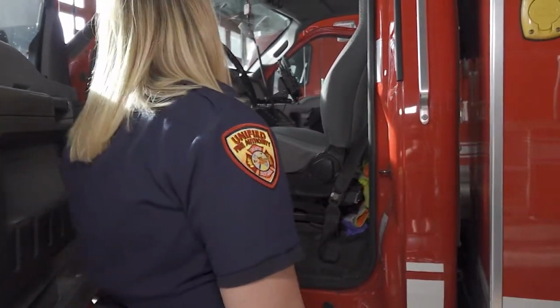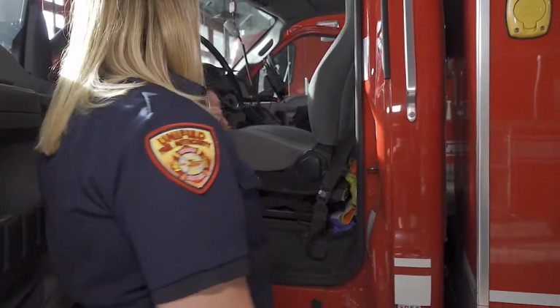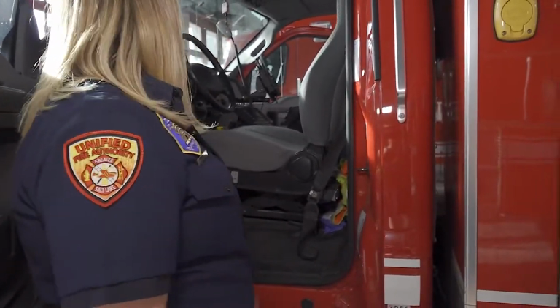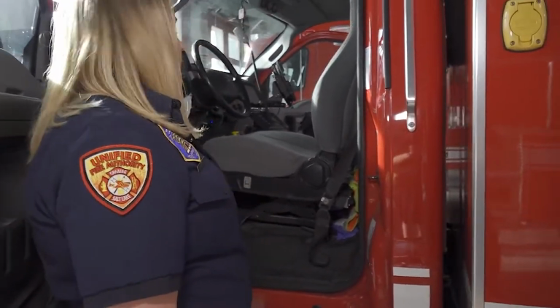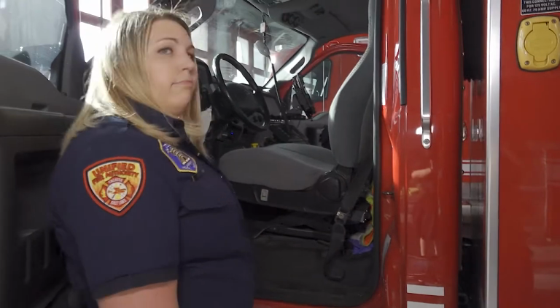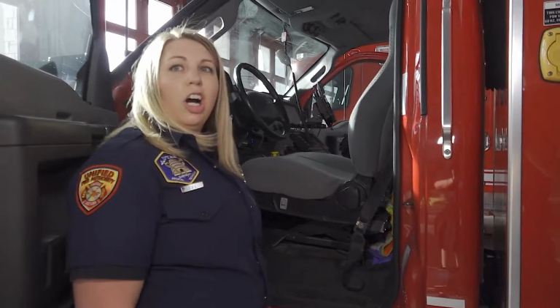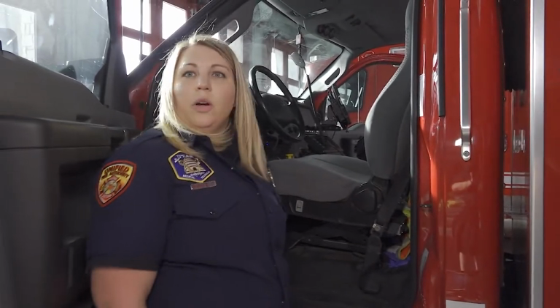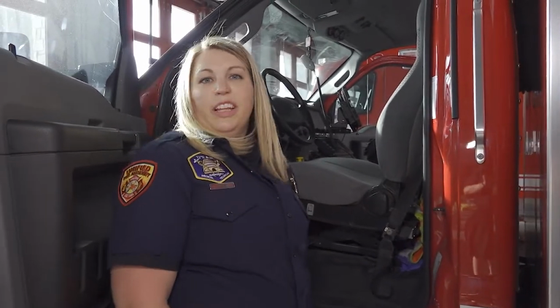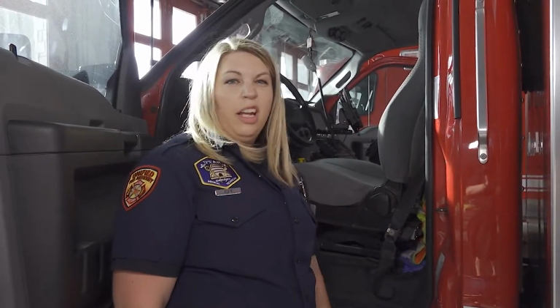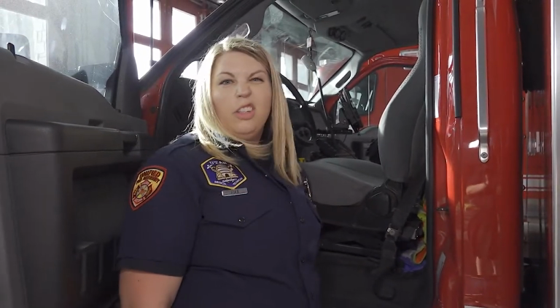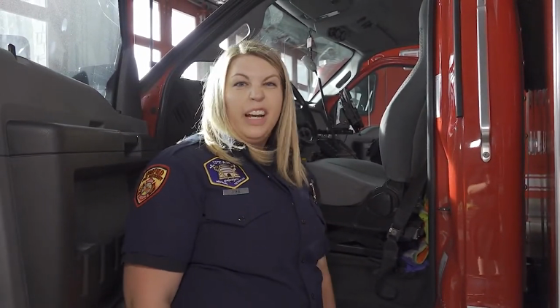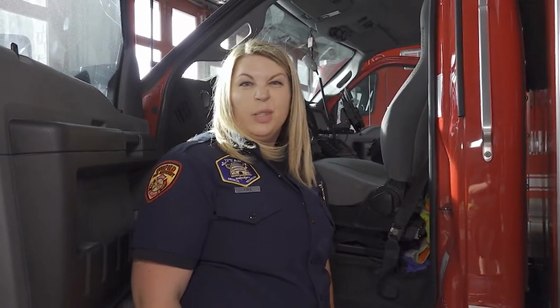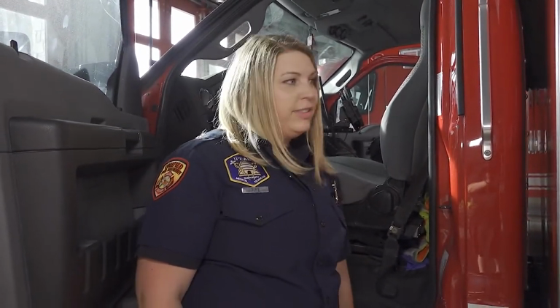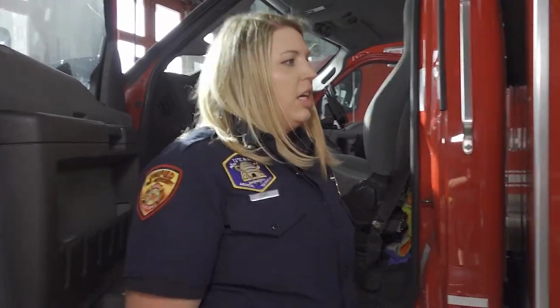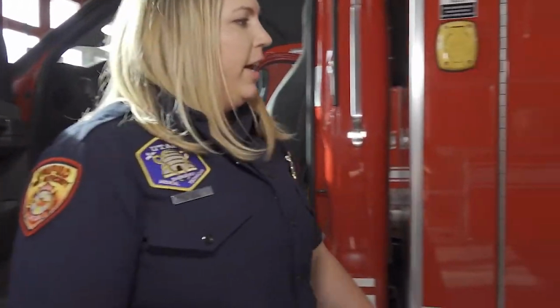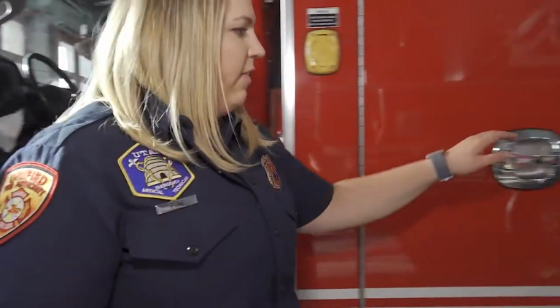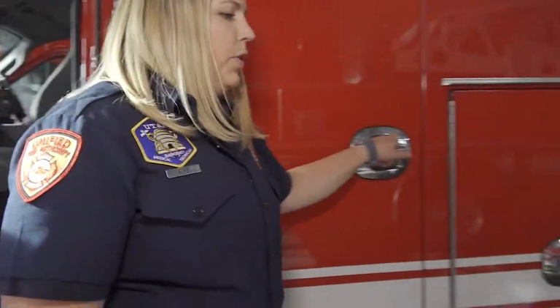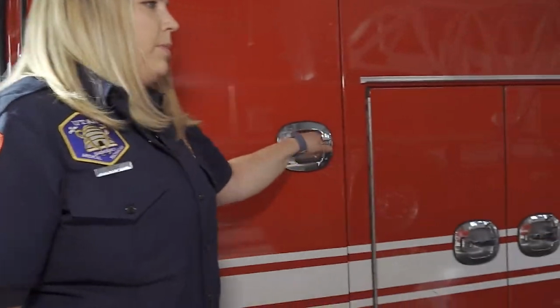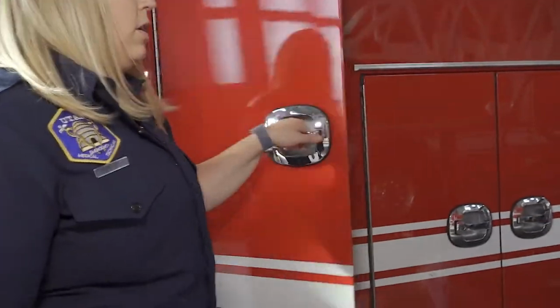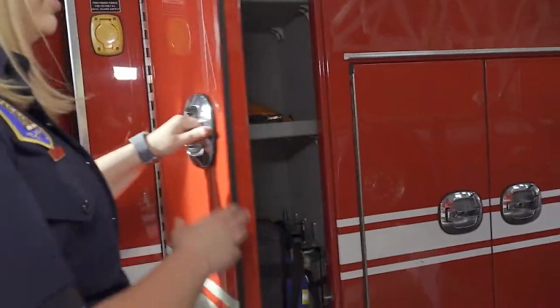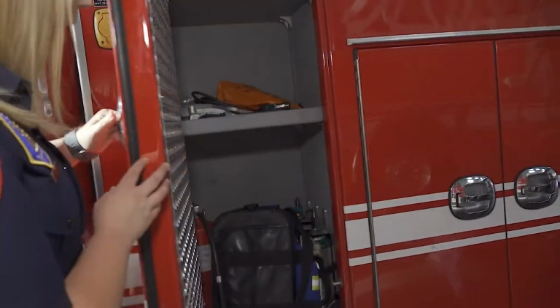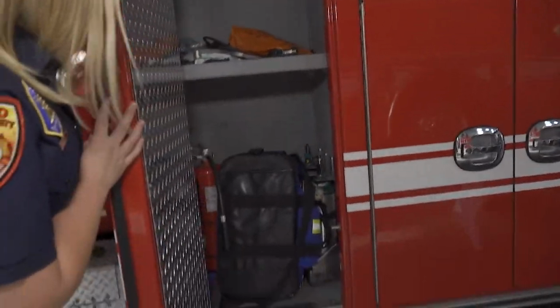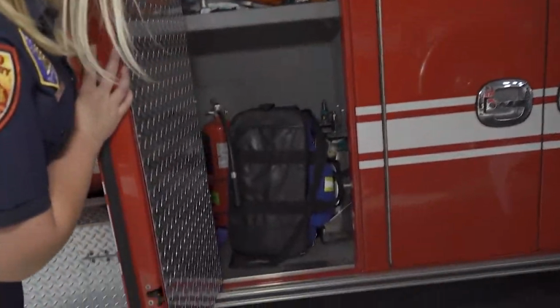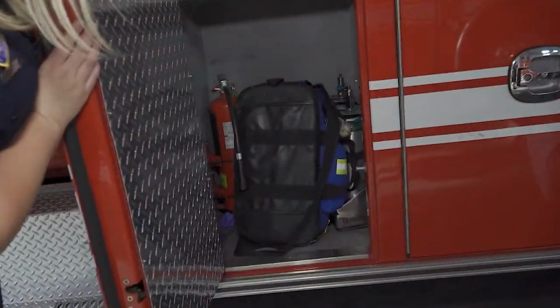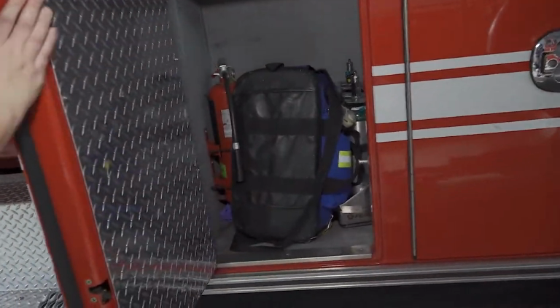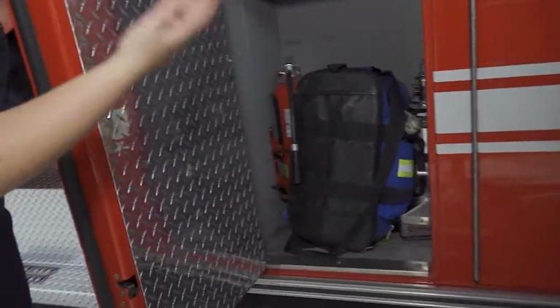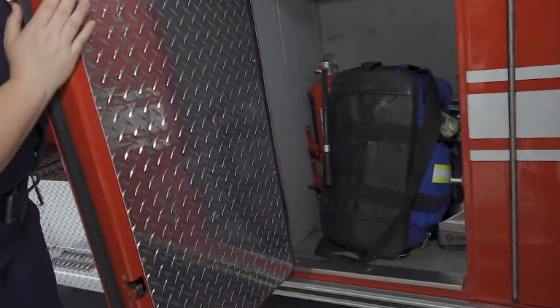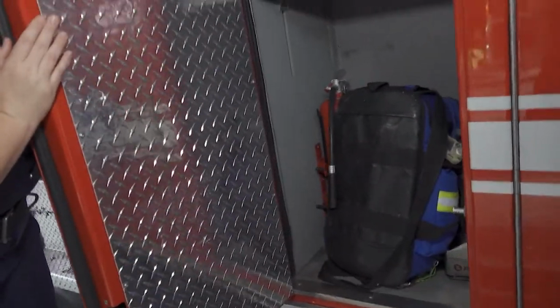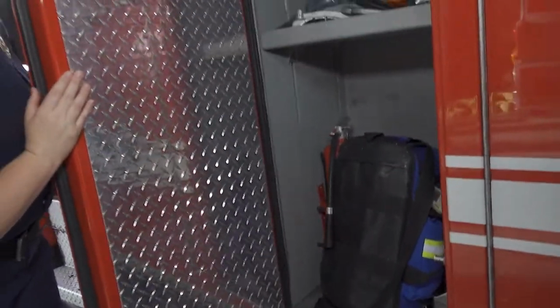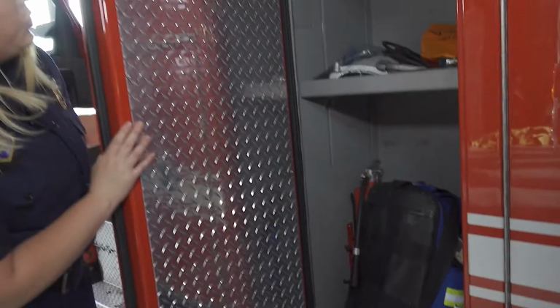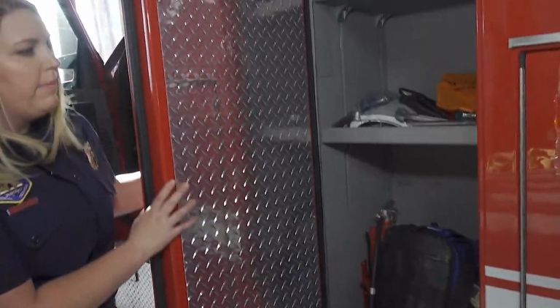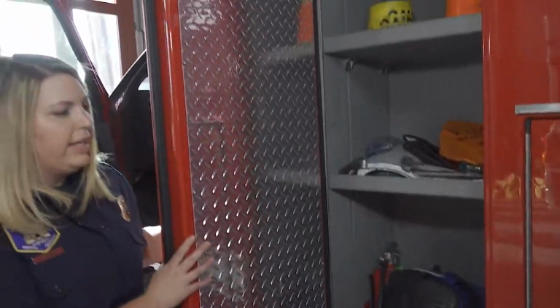Other than that, it's like any other car or truck that you've been in — nothing too crazy or special. We have a few compartments on our rig. This is where we keep some extra oxygen and just other tools that we might need.